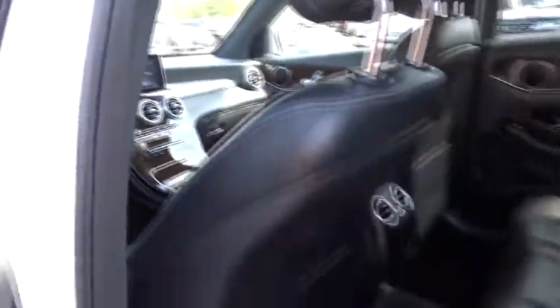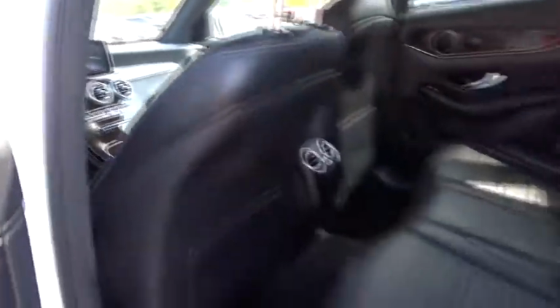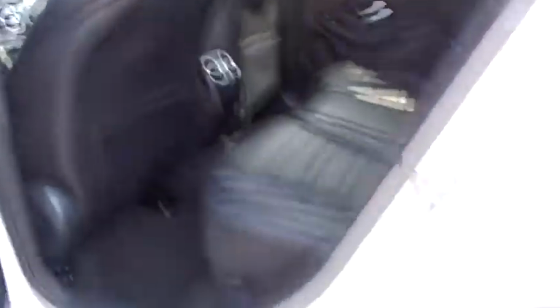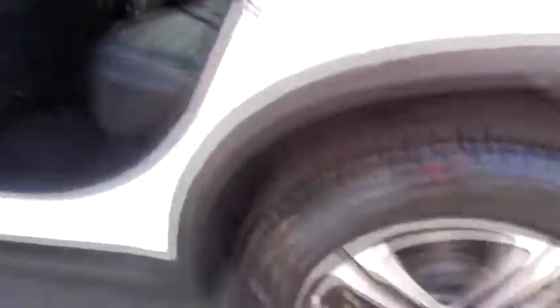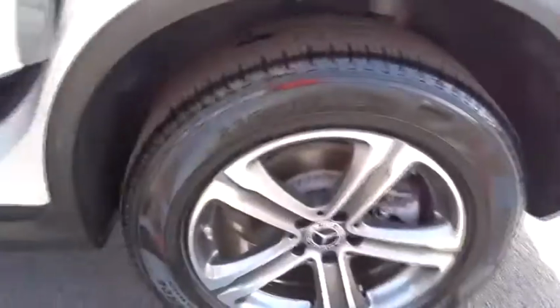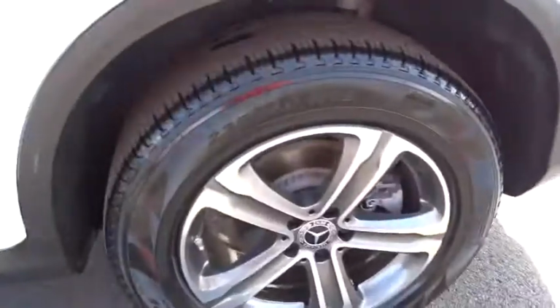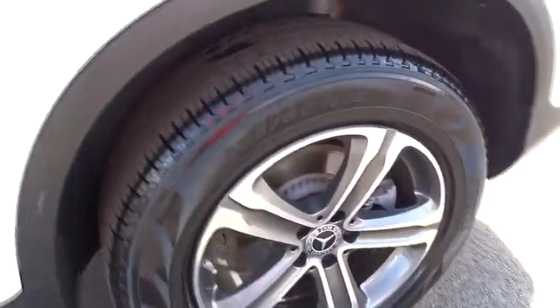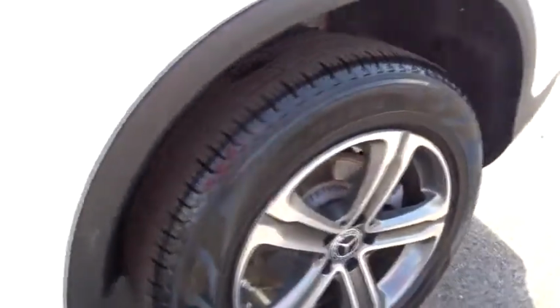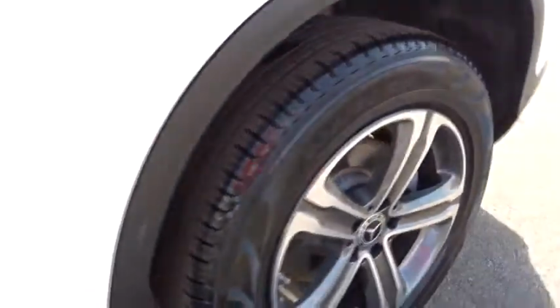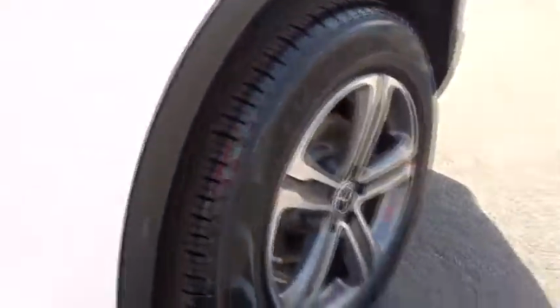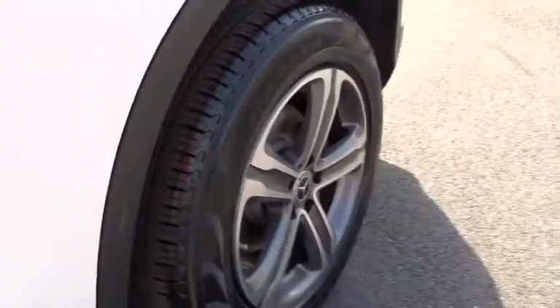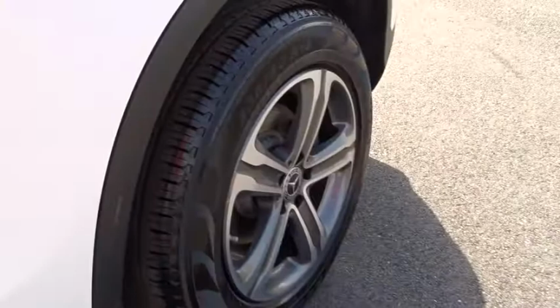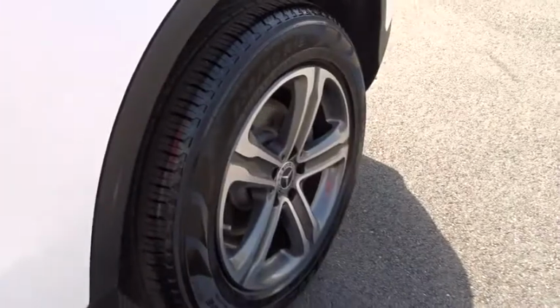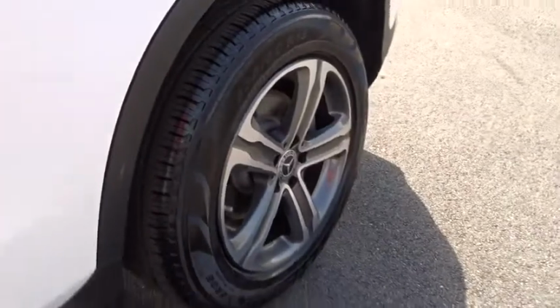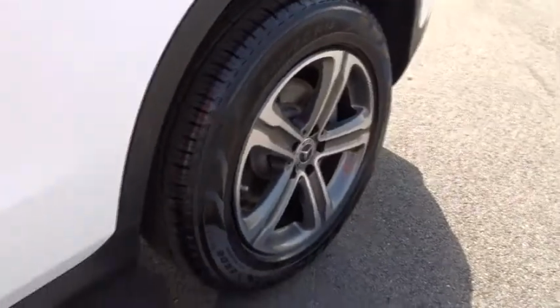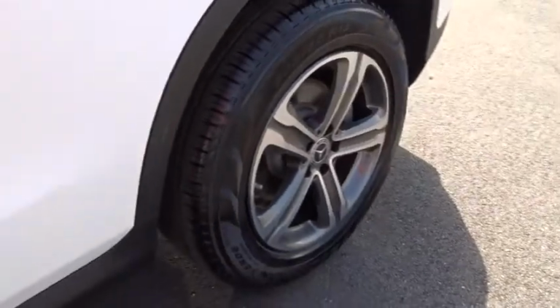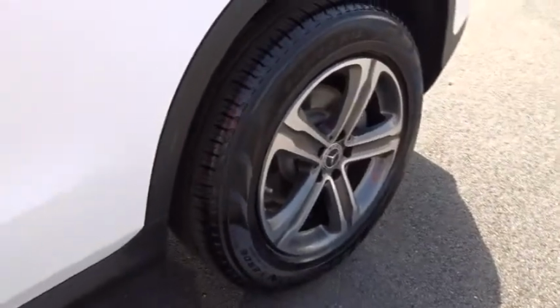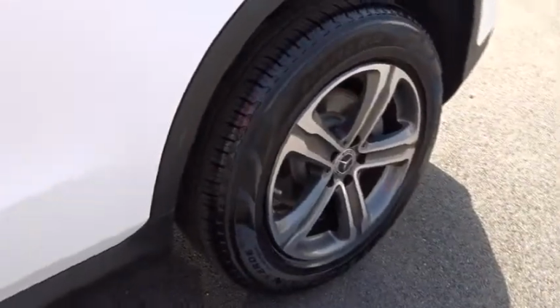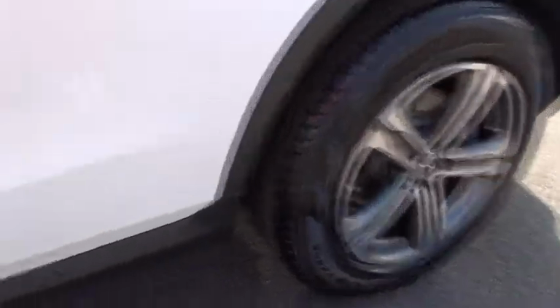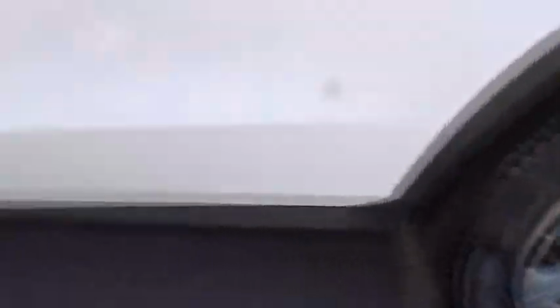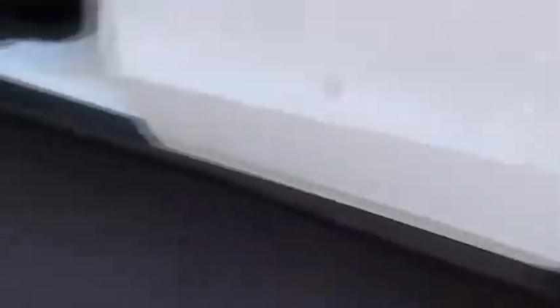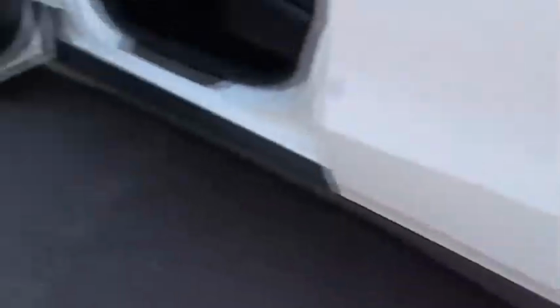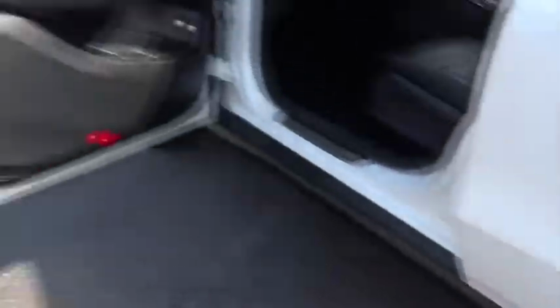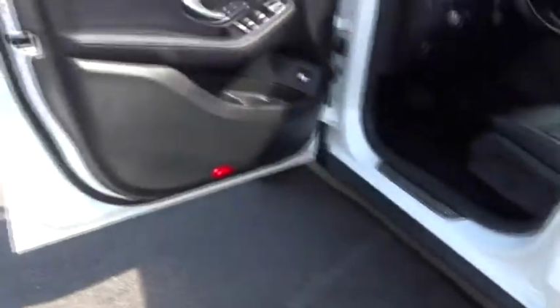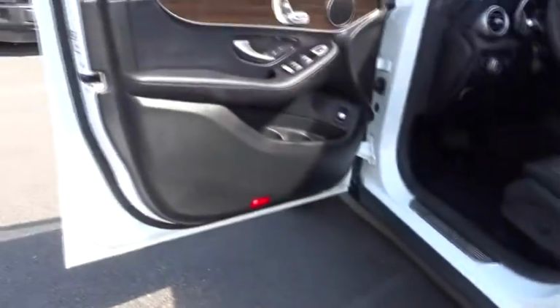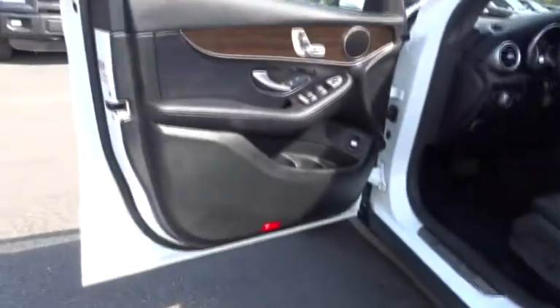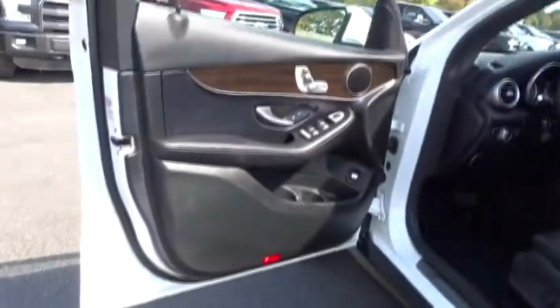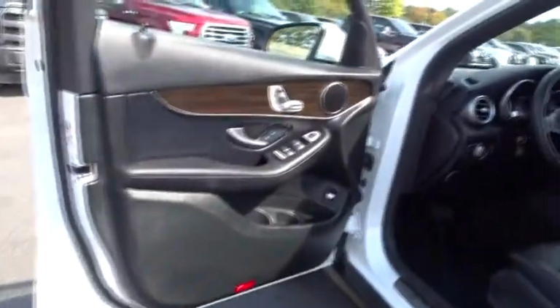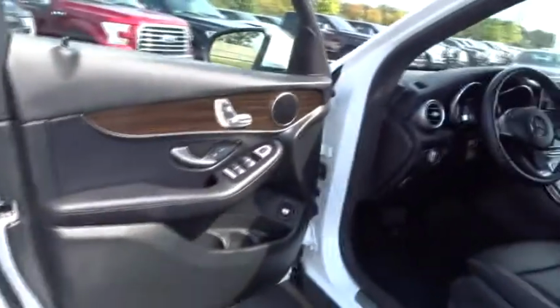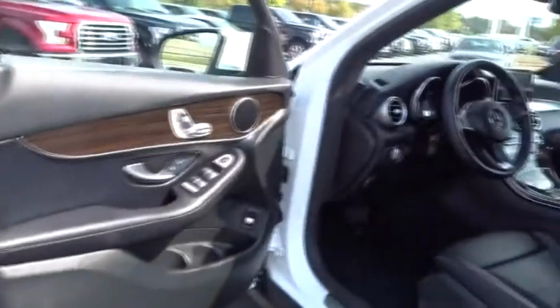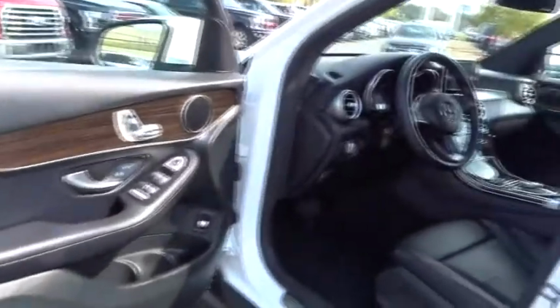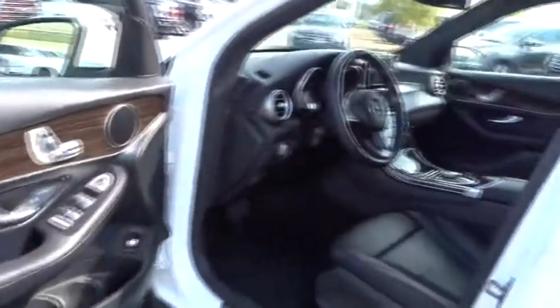Four wheel disc brakes, aluminum wheels, cruise control. This isn't just a vehicle, it's an experience. So stop in for a test drive today.